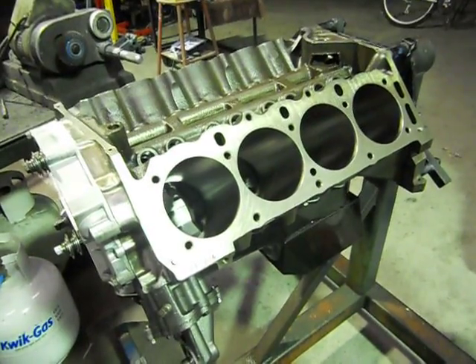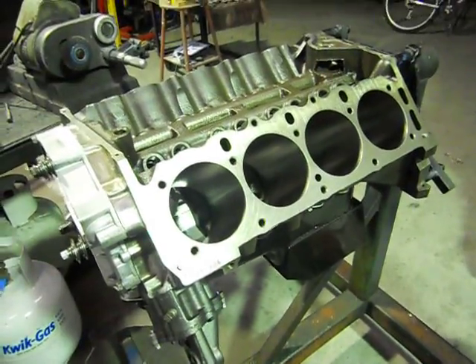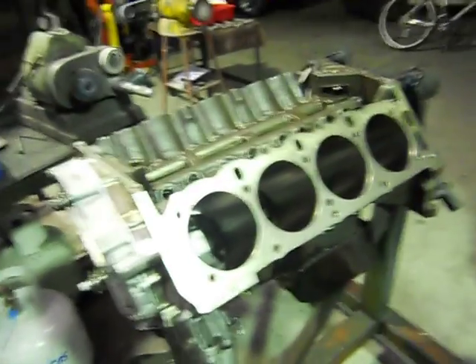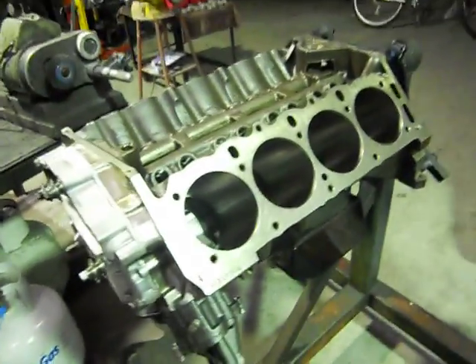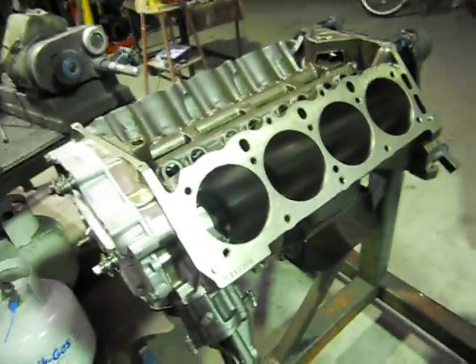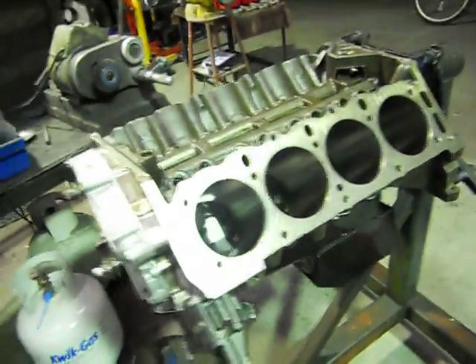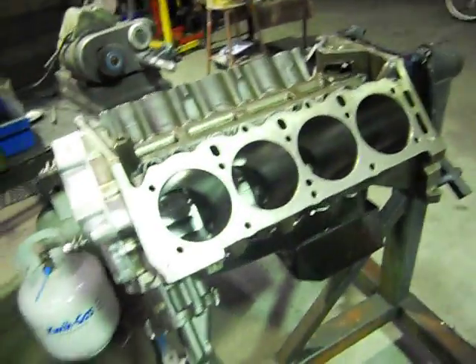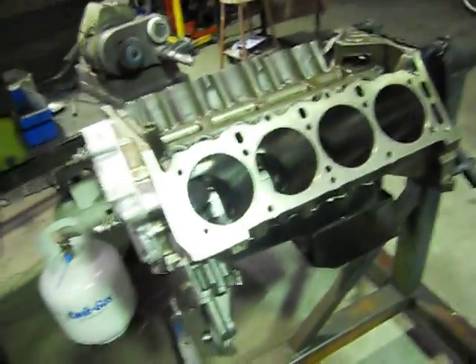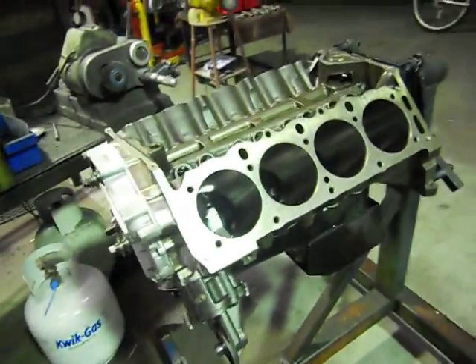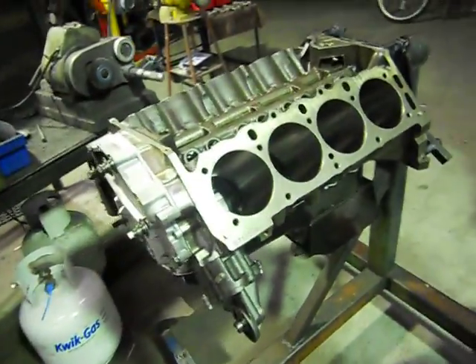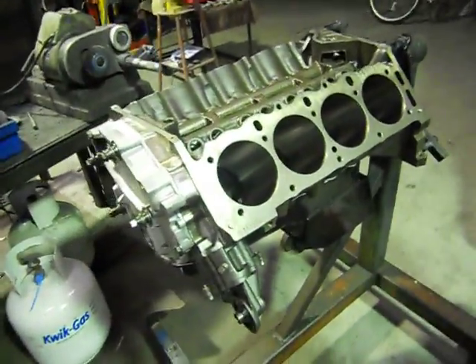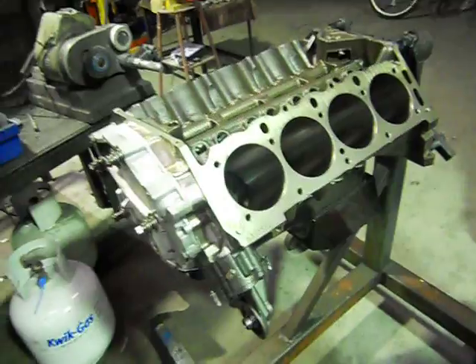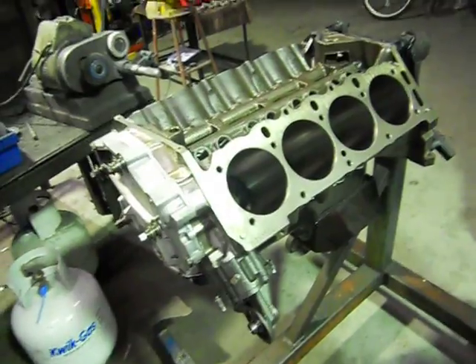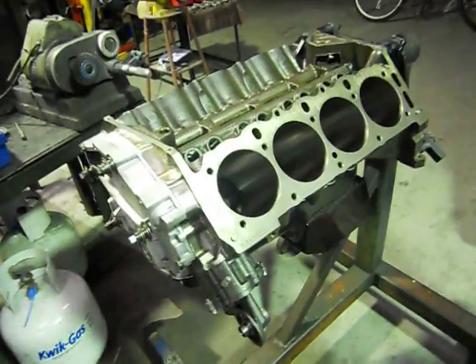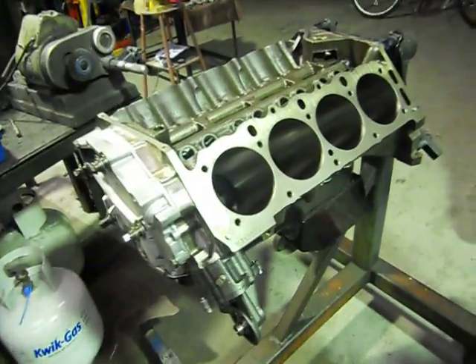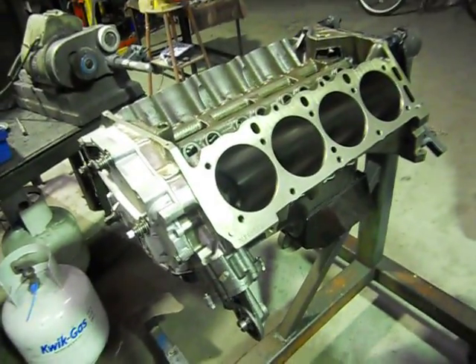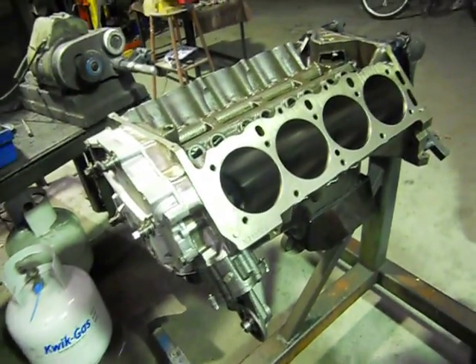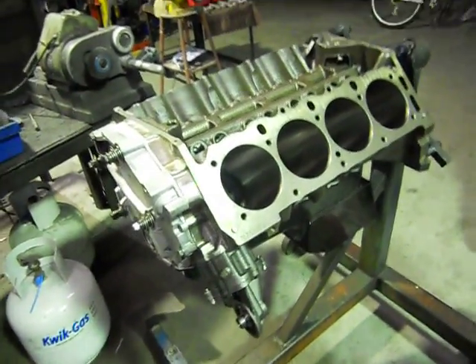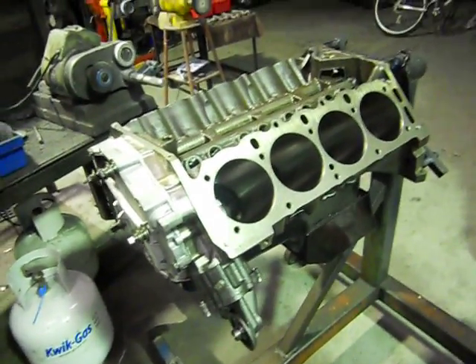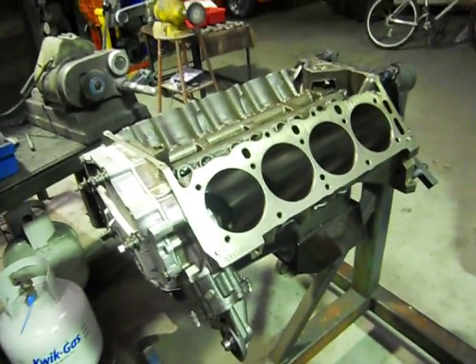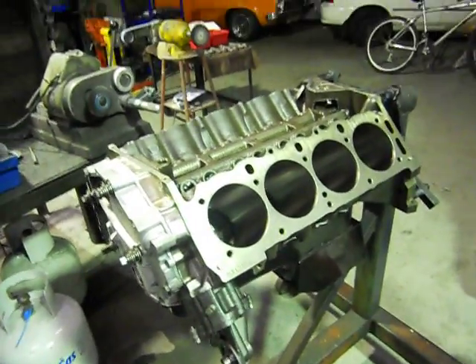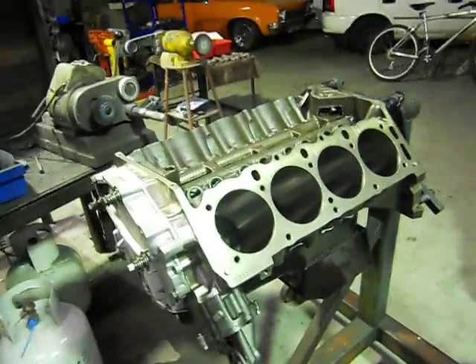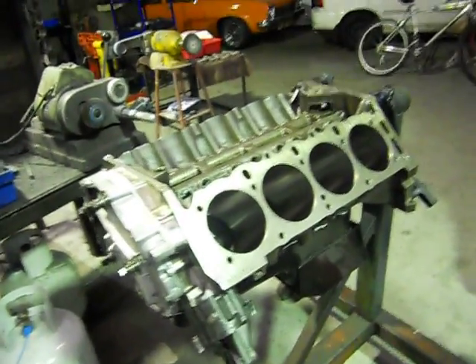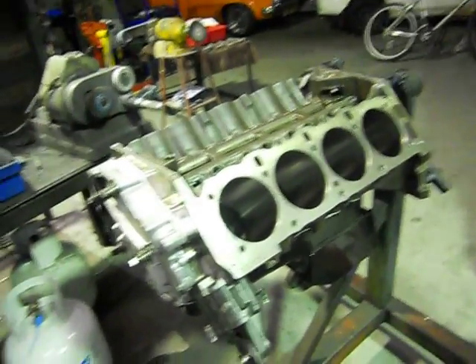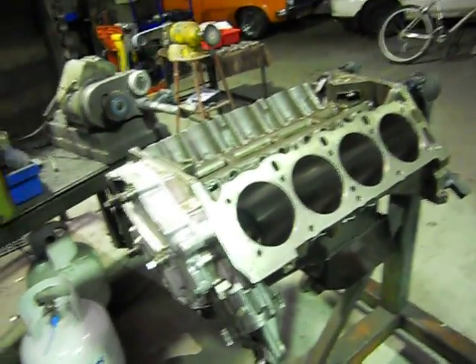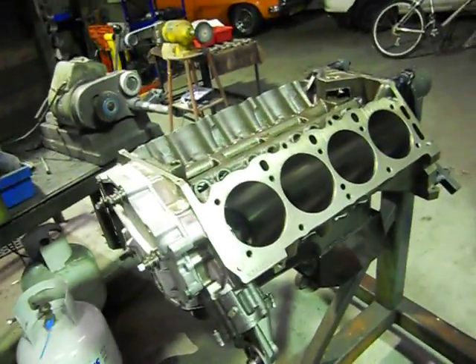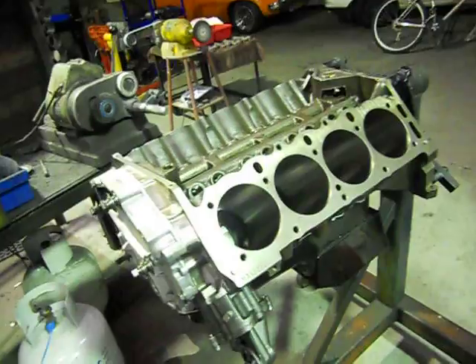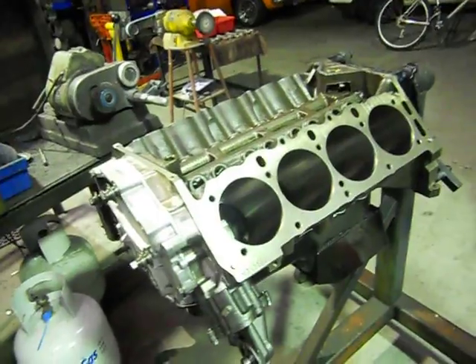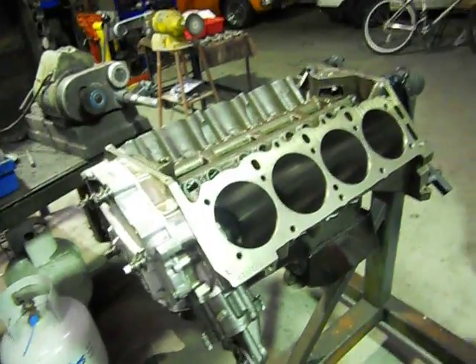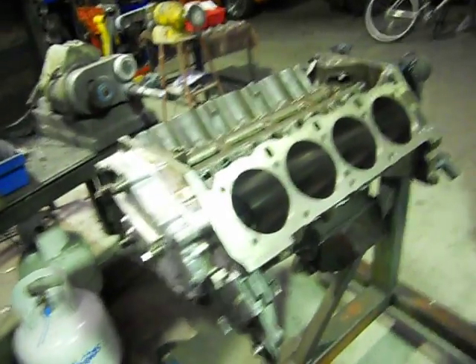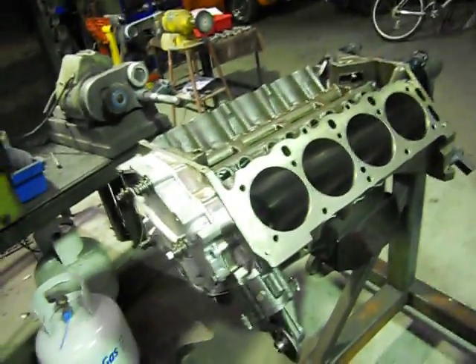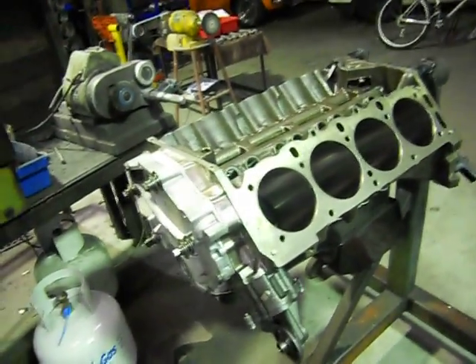G'day, this is Mark from Aussie Heads. This is the 308. We've just about finished it. We've got it on the stand here. It's all cleaned up, can bearing up as you've seen before.